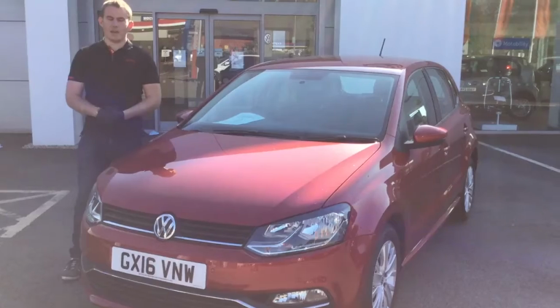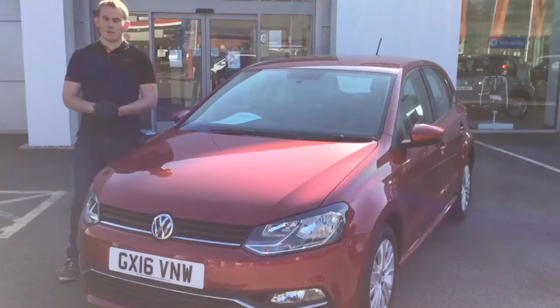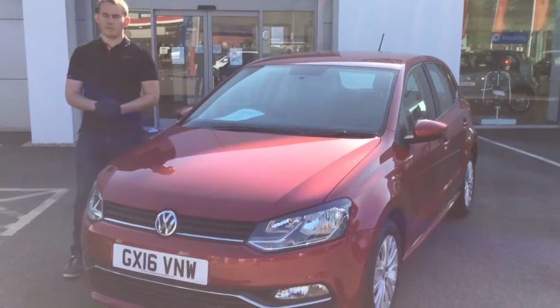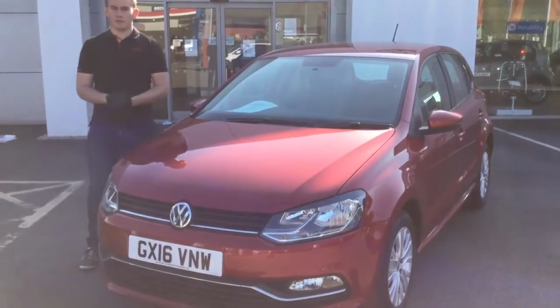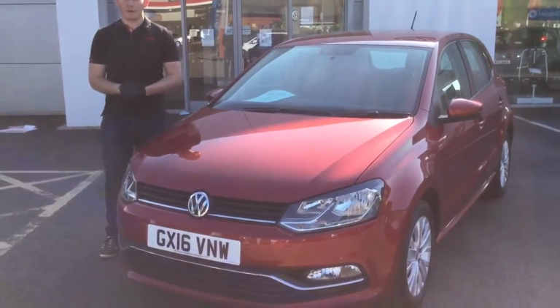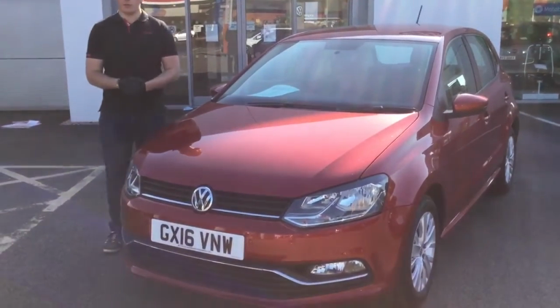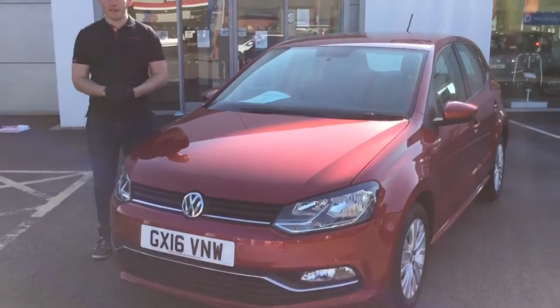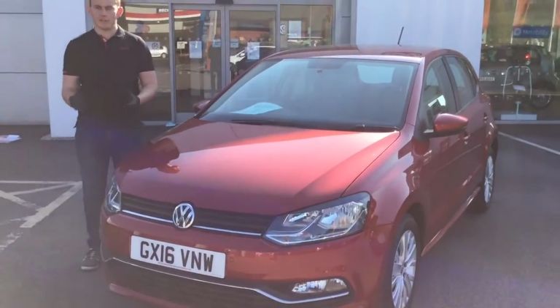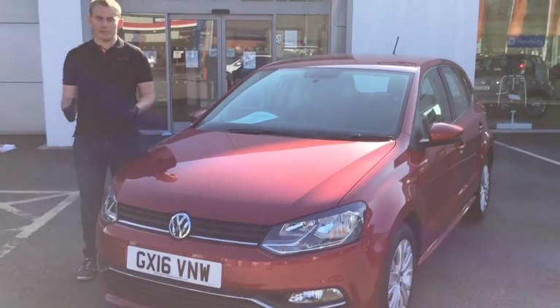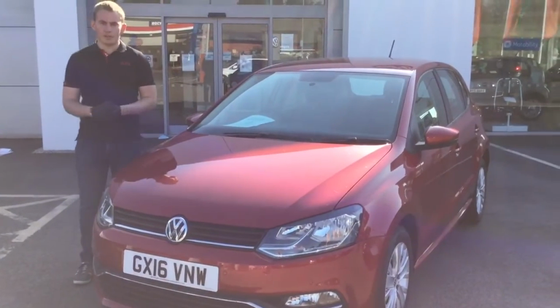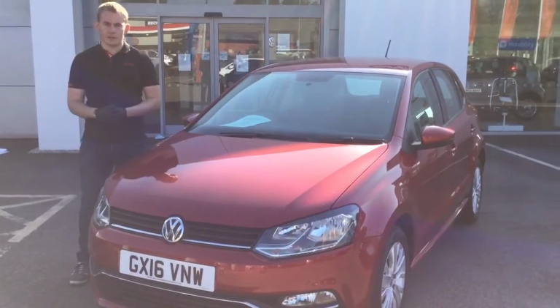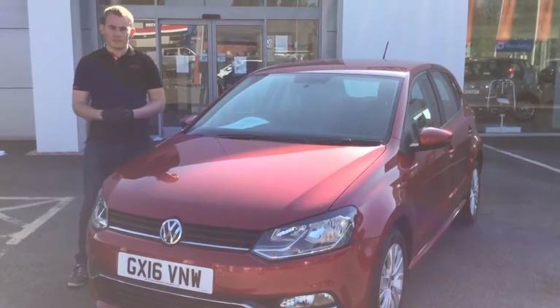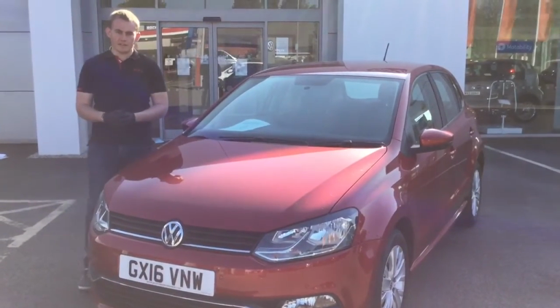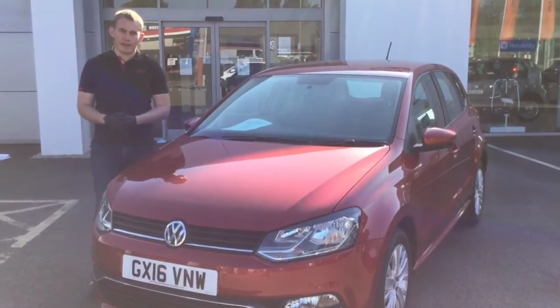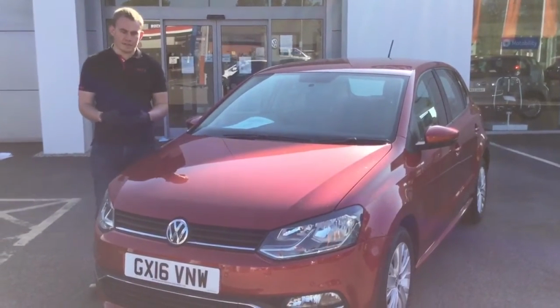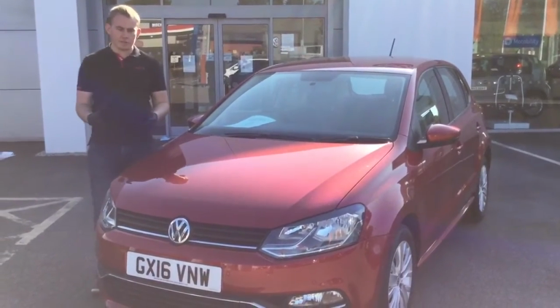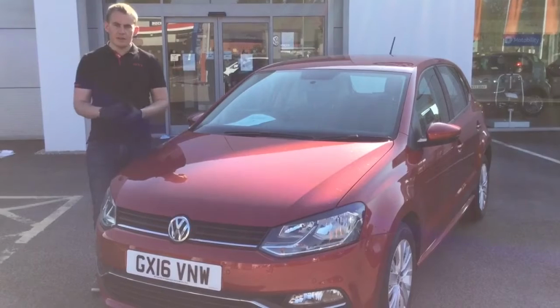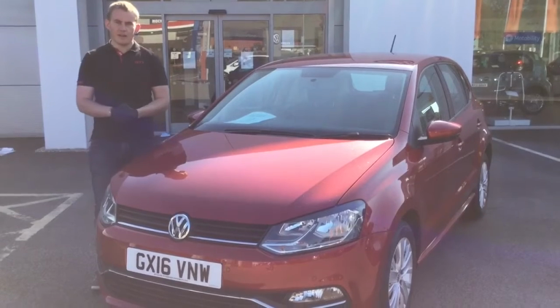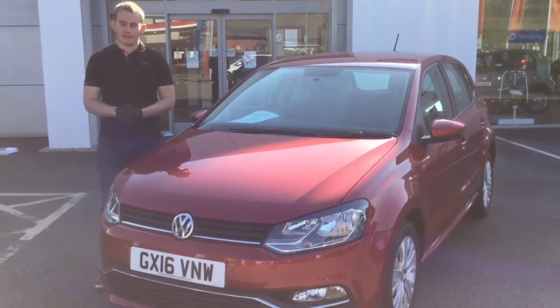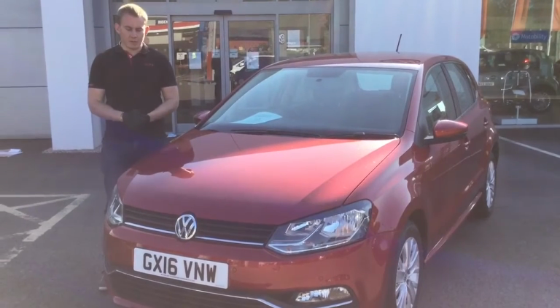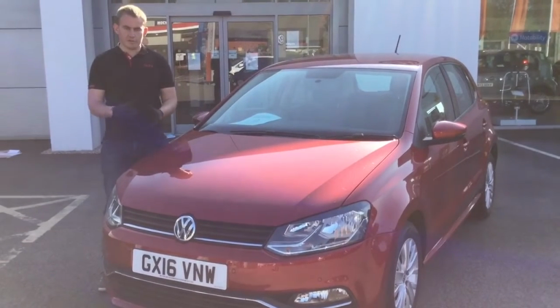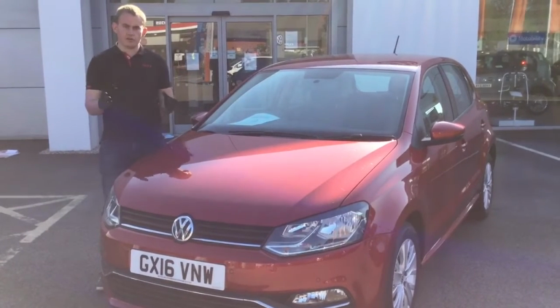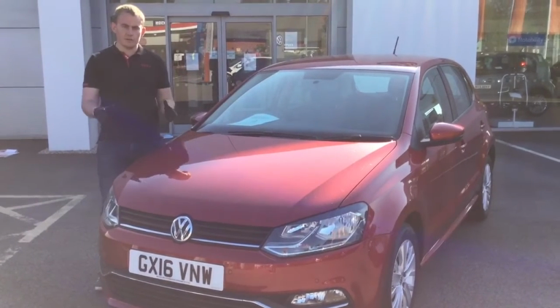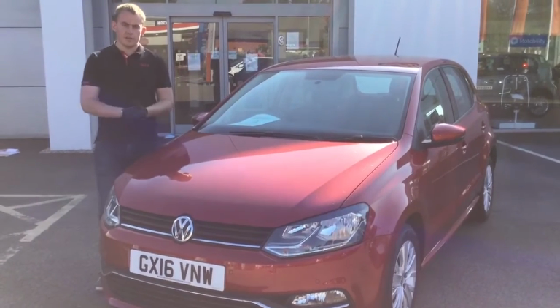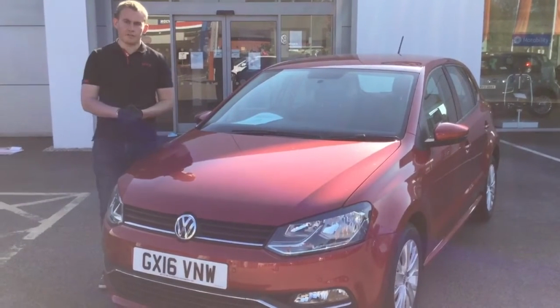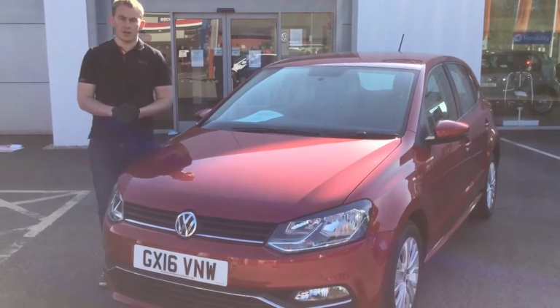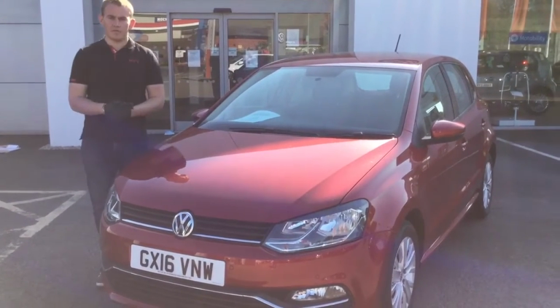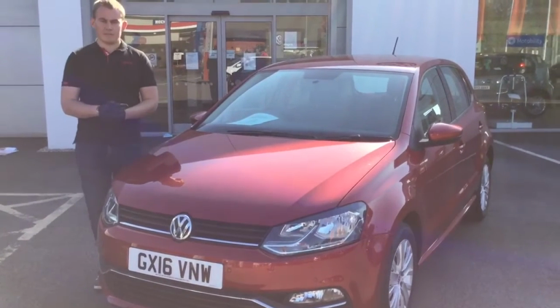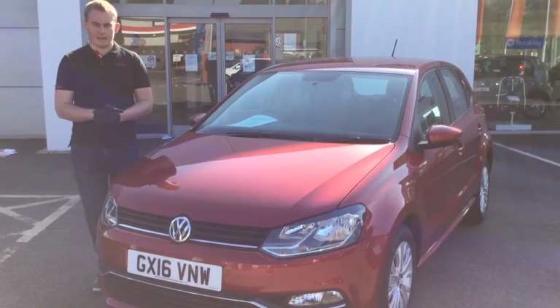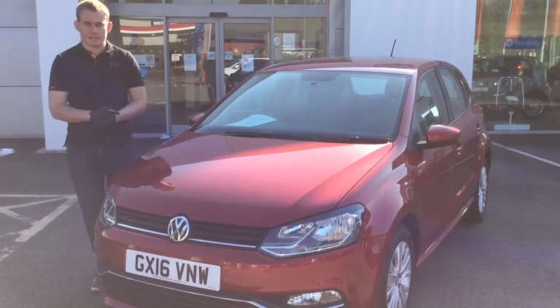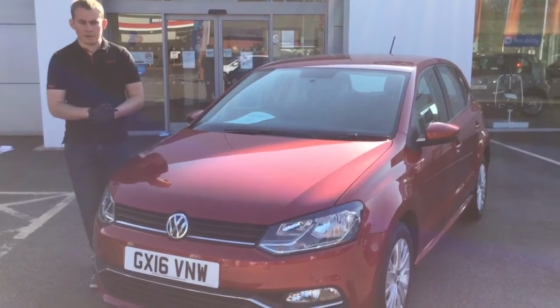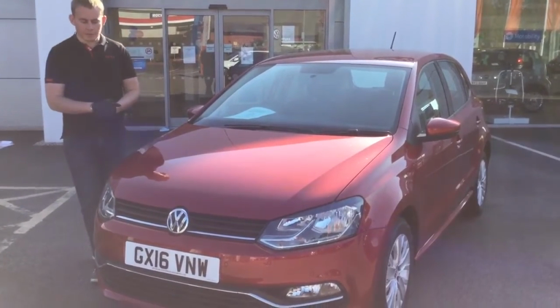Hello and welcome to Motorline Volkswagen. My name is James Gillan, one of the sales representatives here at the dealership. I'm here today to help you run through the controls of the Calmet Red Metallic SE Polar.